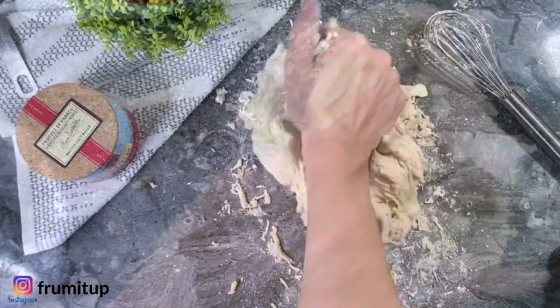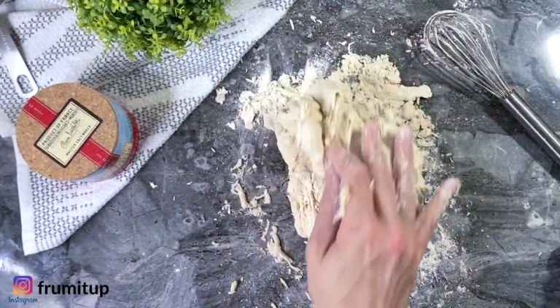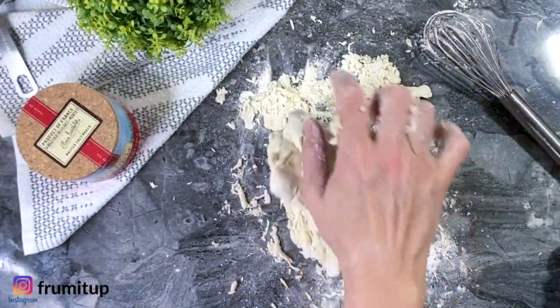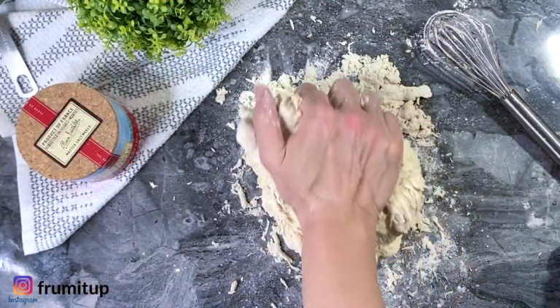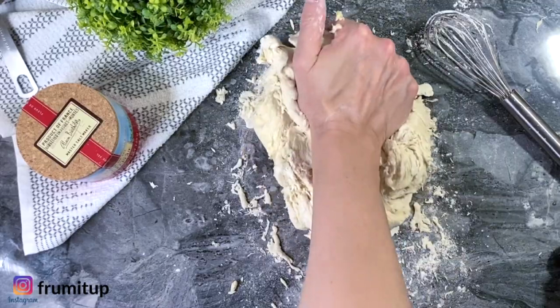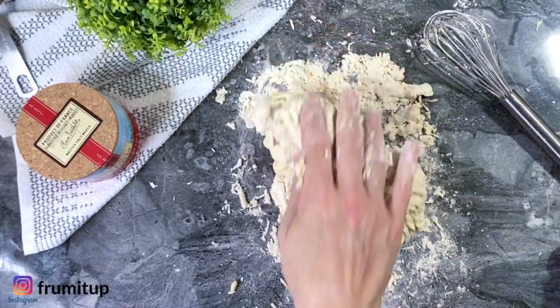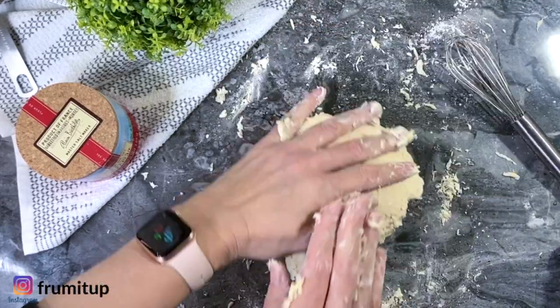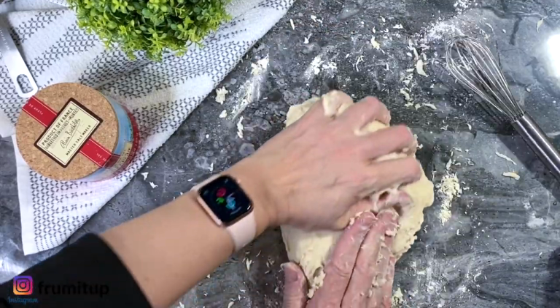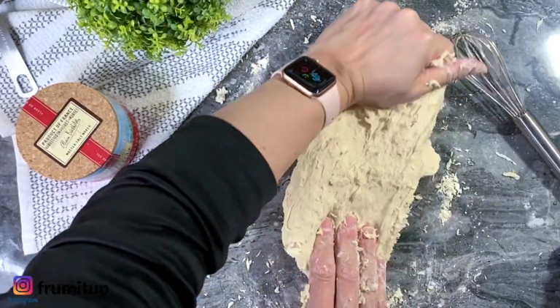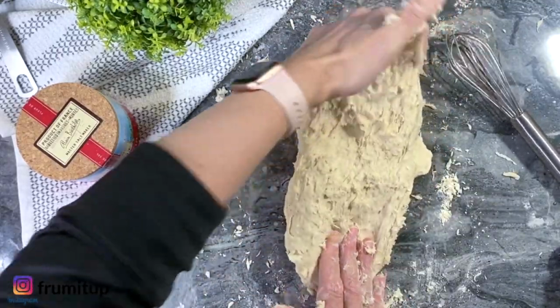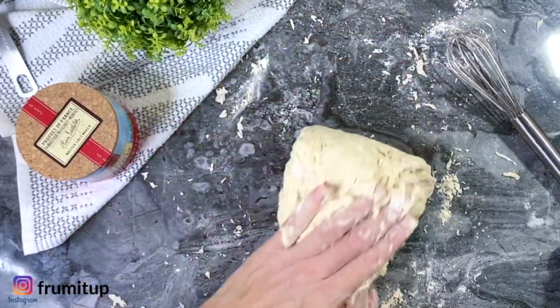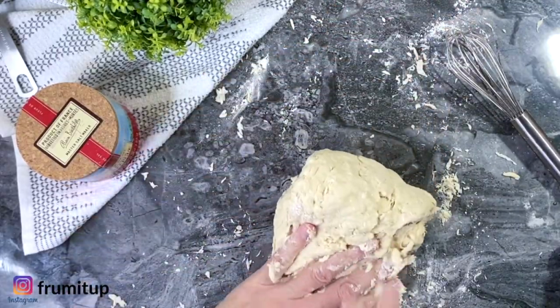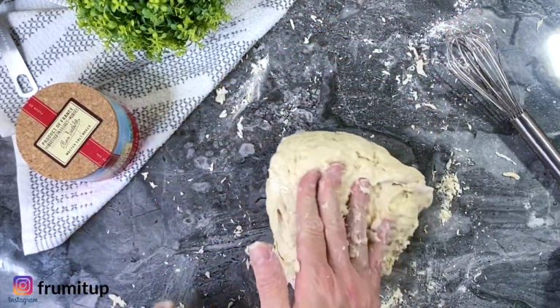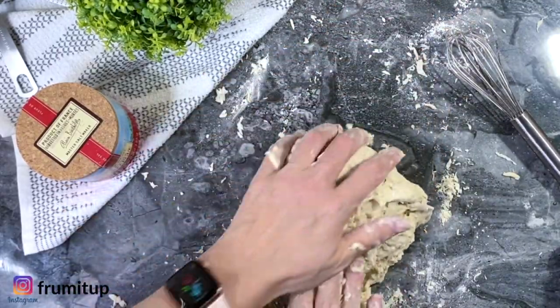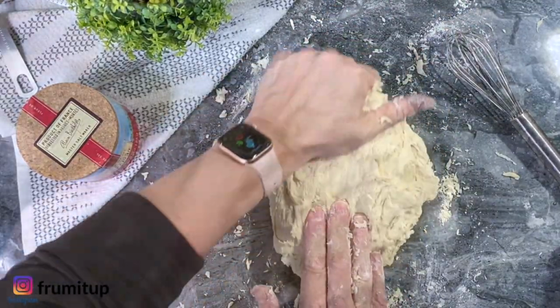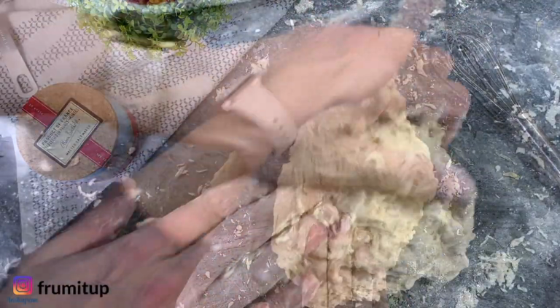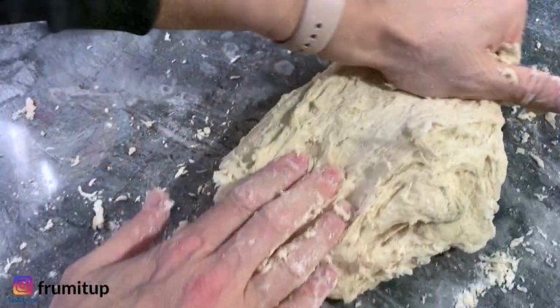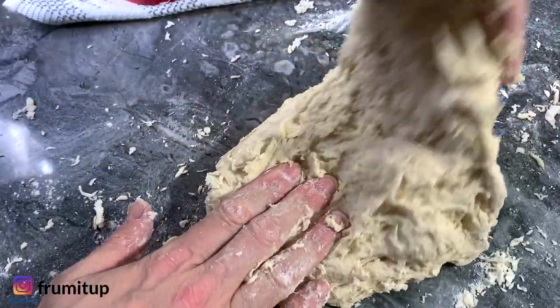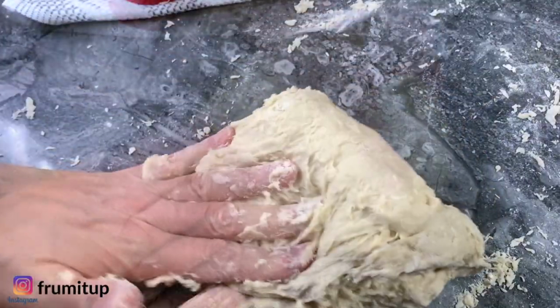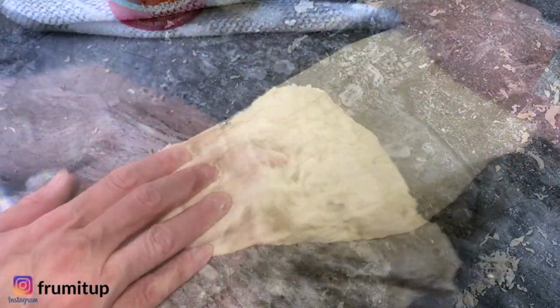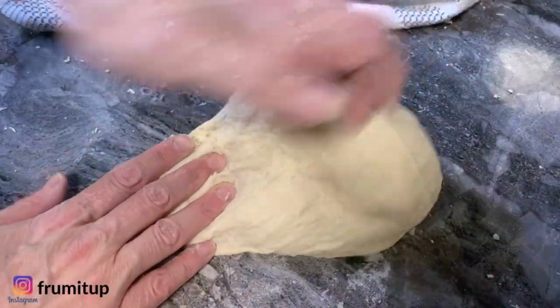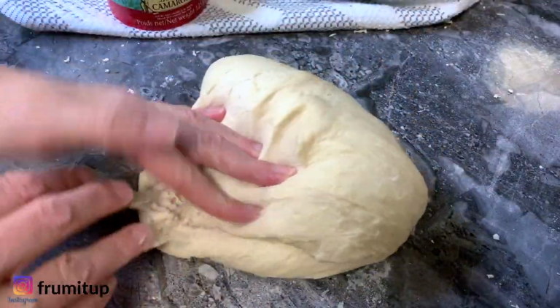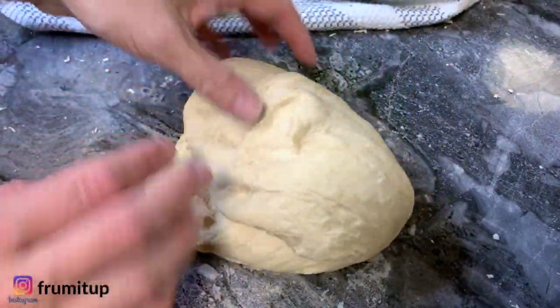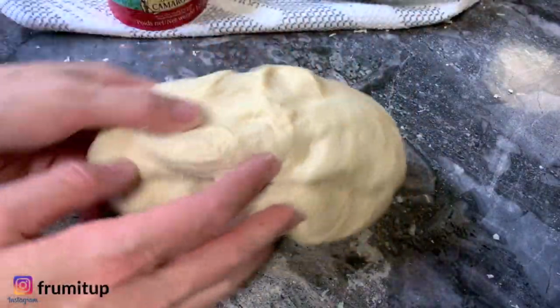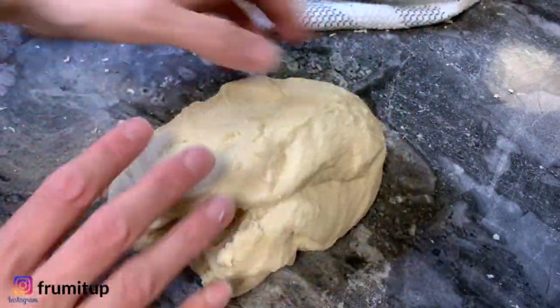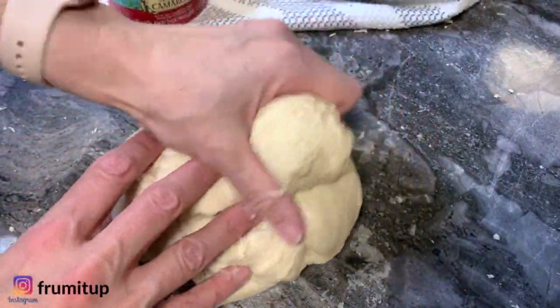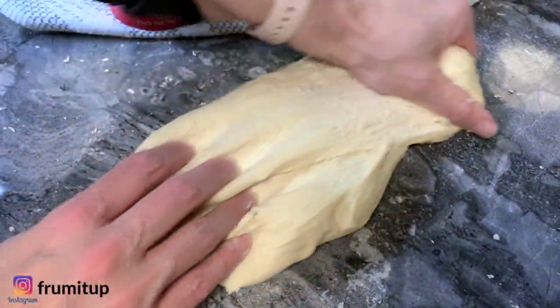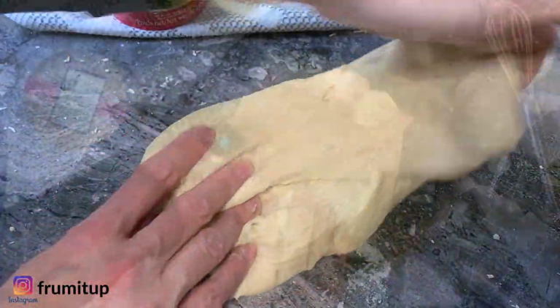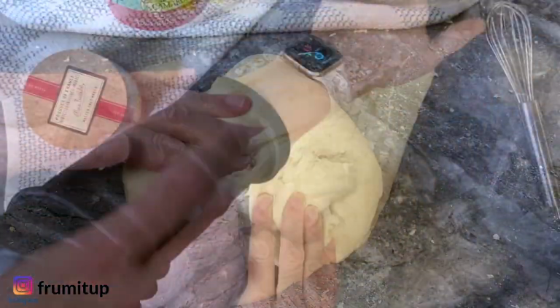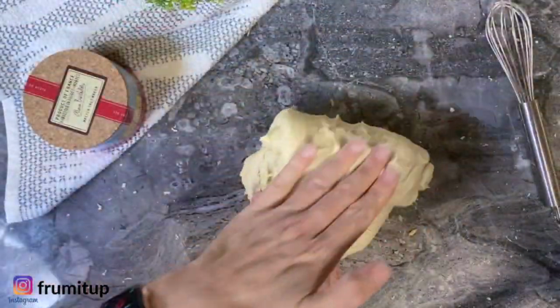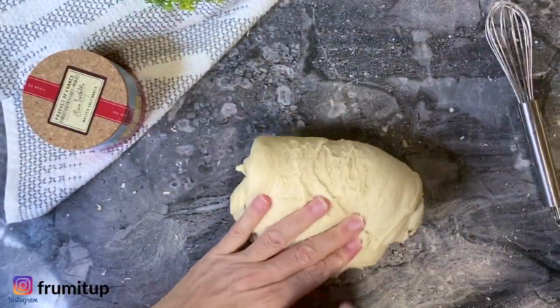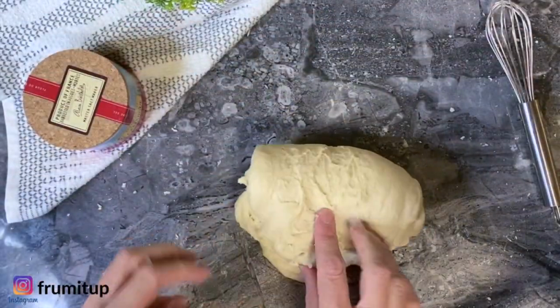You're going to push the dough, then fold it, turn it 90 degrees, and then do it again. Continue this process for about 5 to 10 minutes until your dough is soft and pliable.